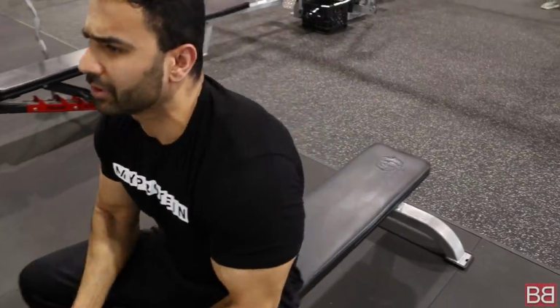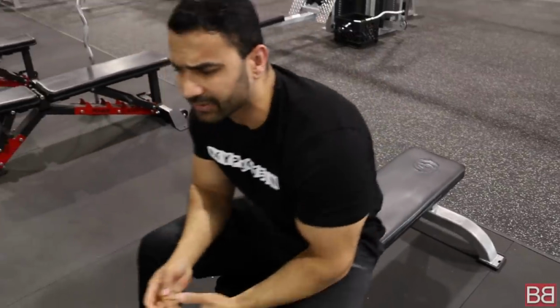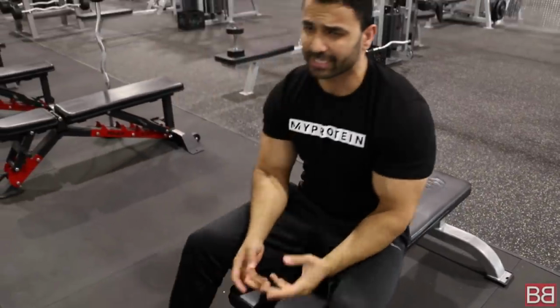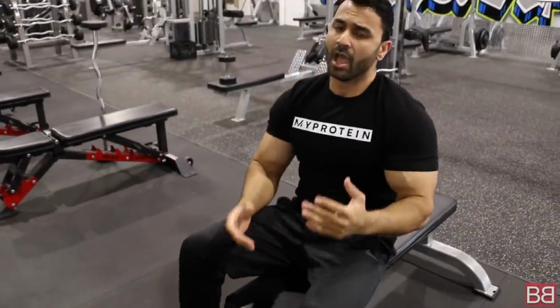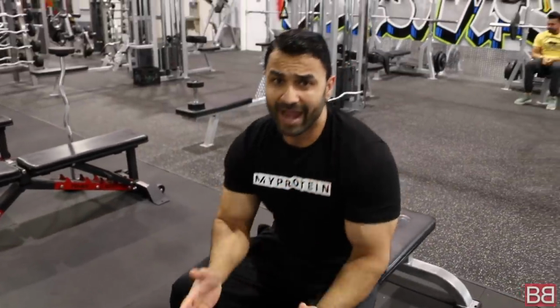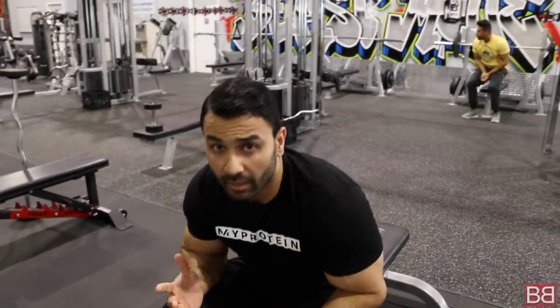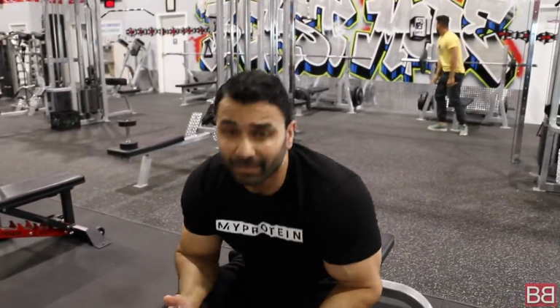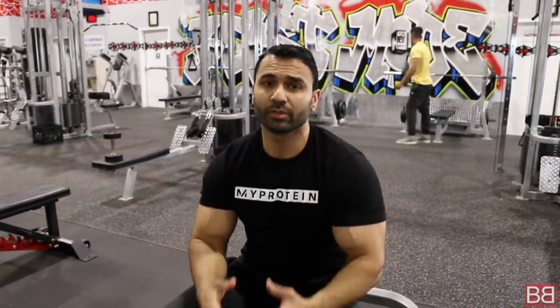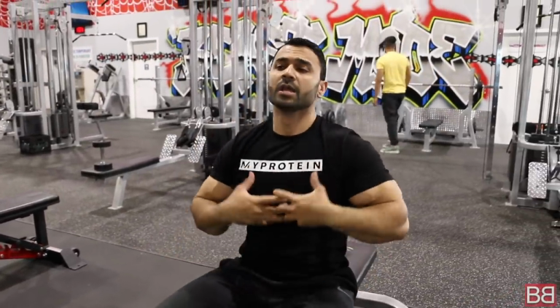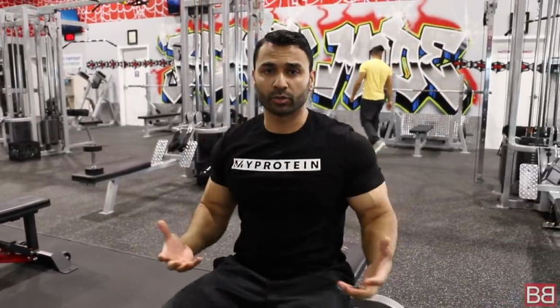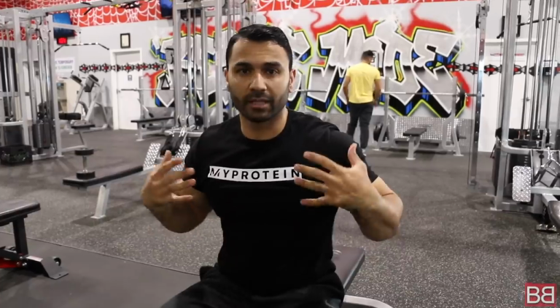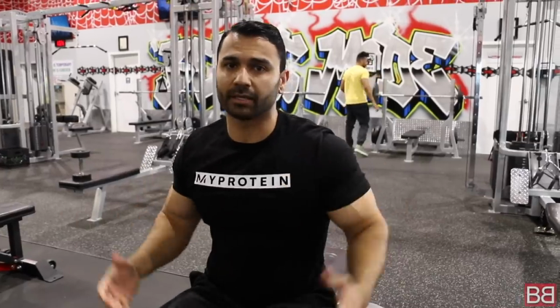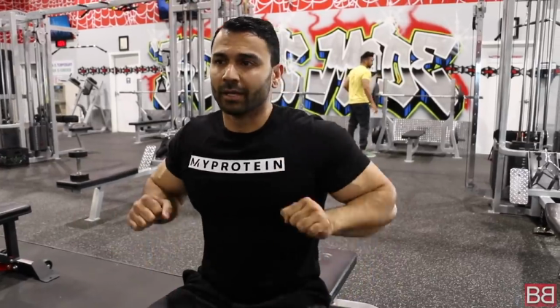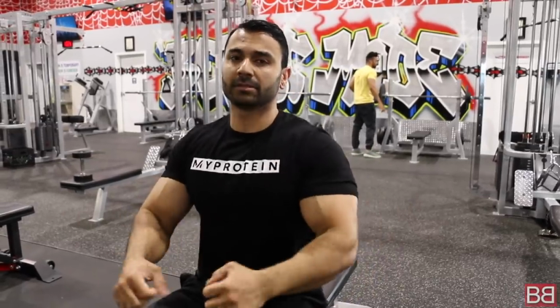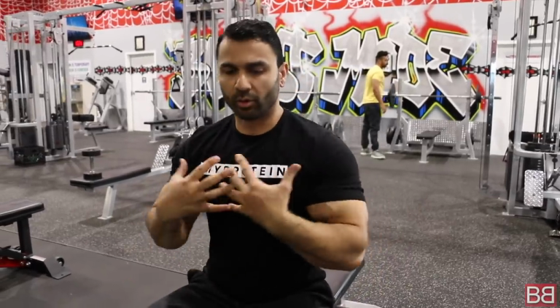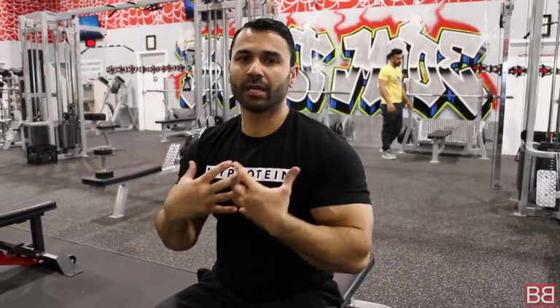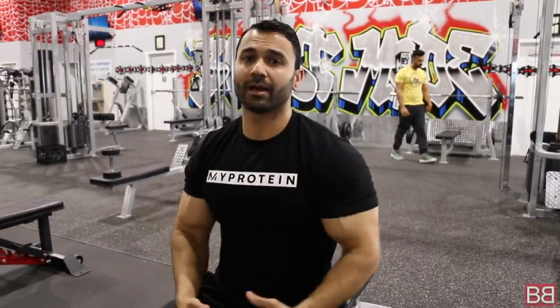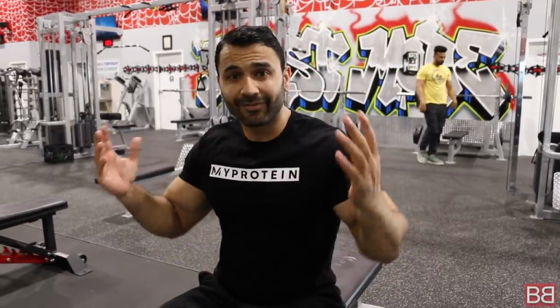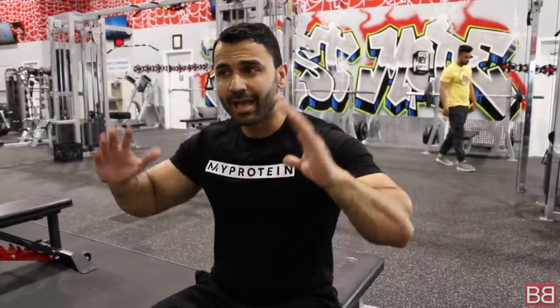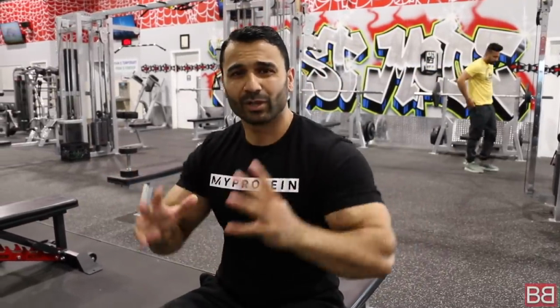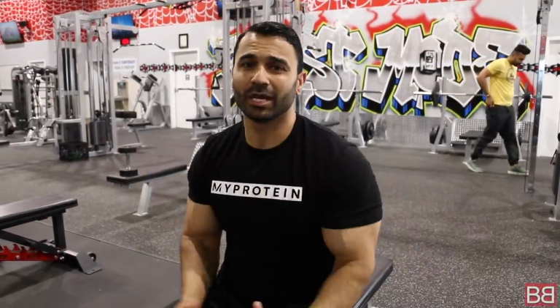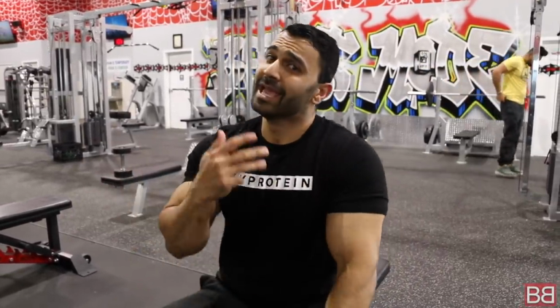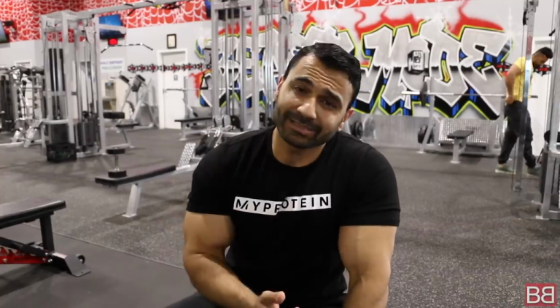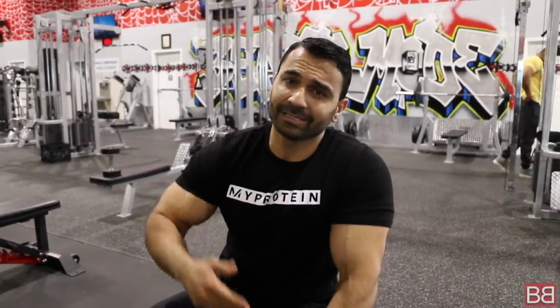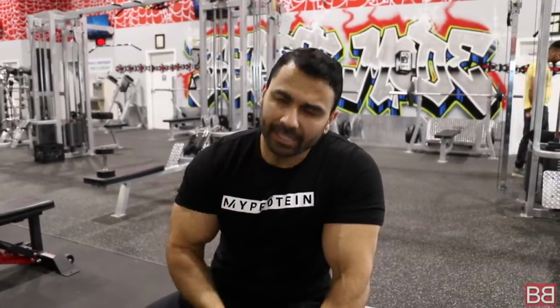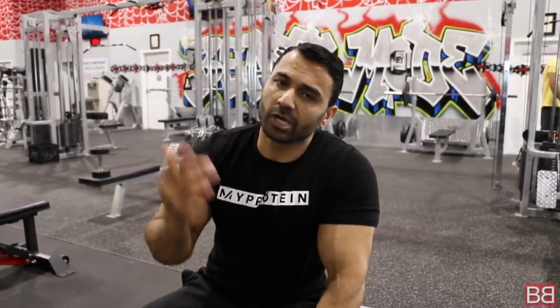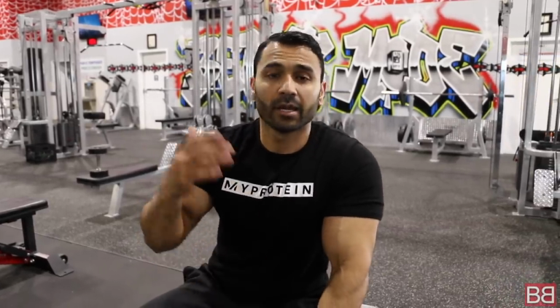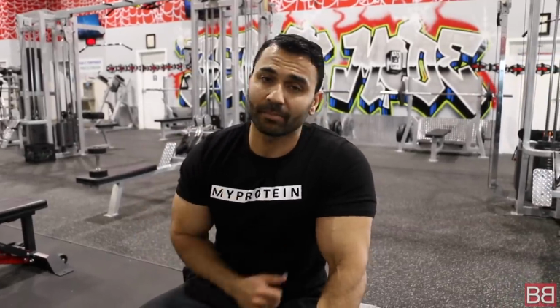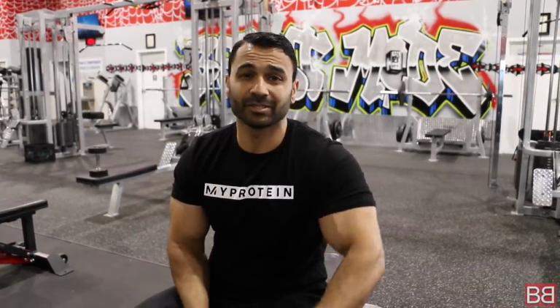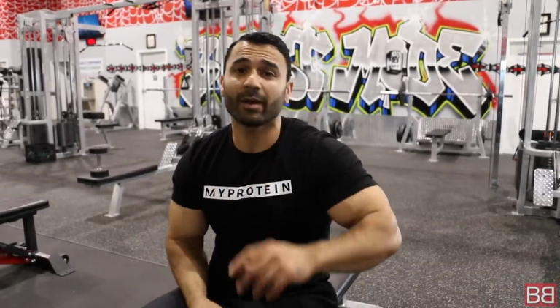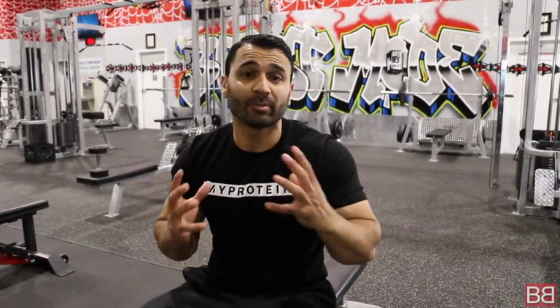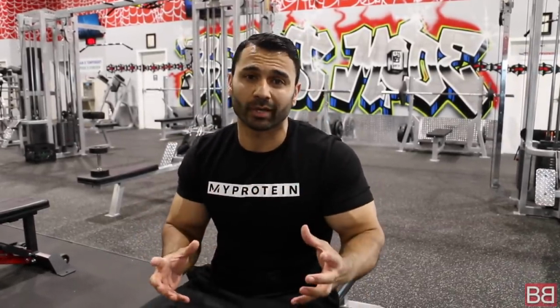We started flat — barbells for compound pressing, then dumbbells for pressing, and finally dumbbell flies as an isolation exercise. Three chest exercises, 4 sets each. That wraps up your chest workout. I'm keeping everything to three to four sets per exercise.